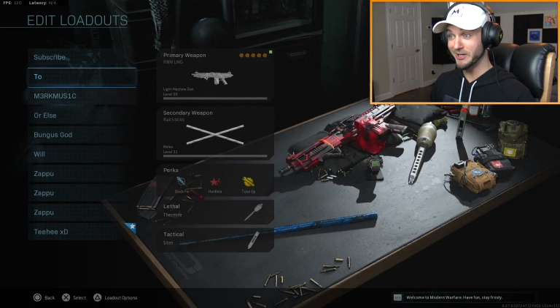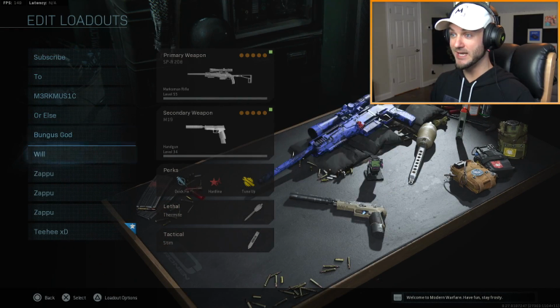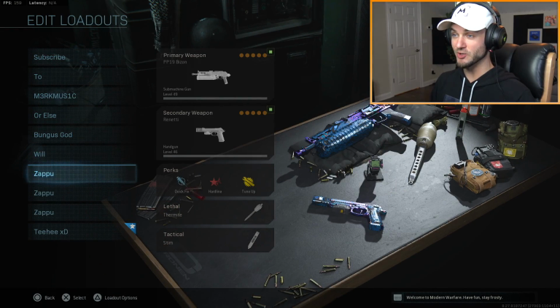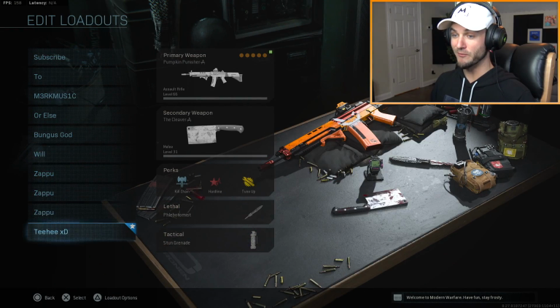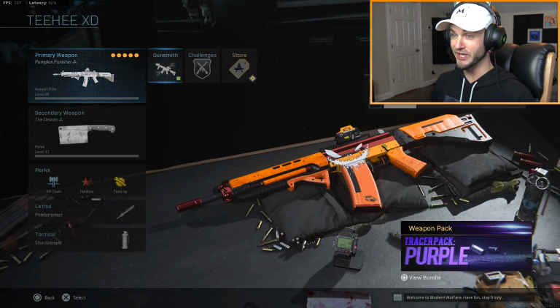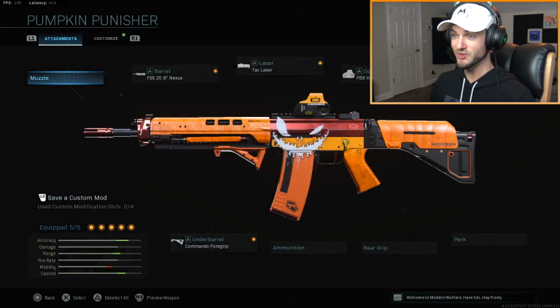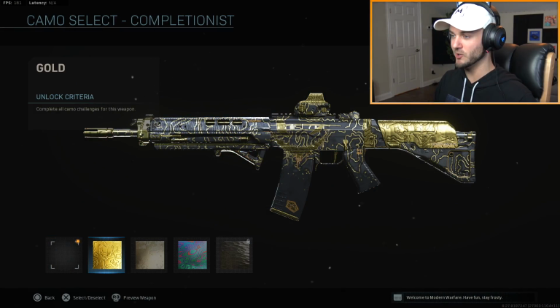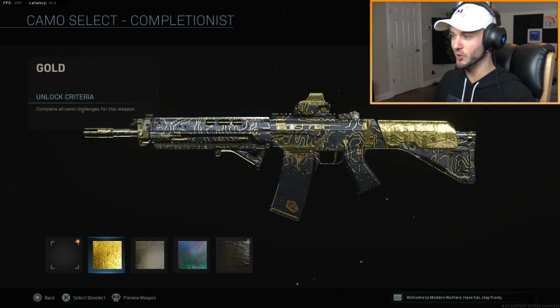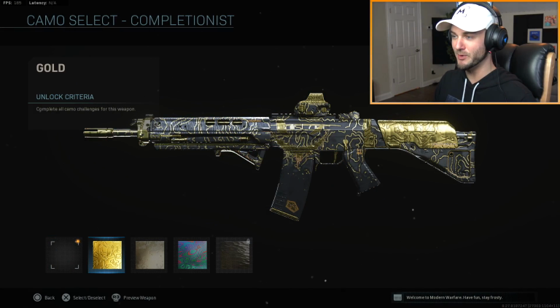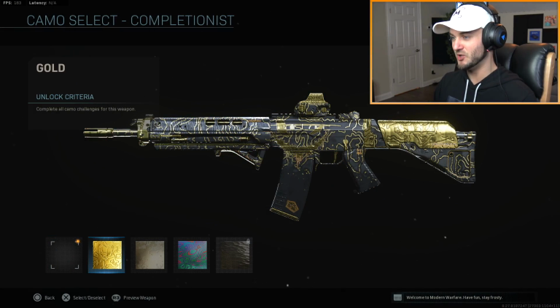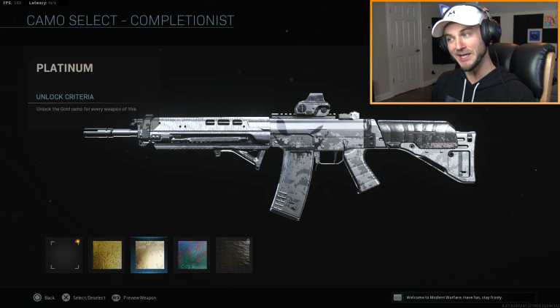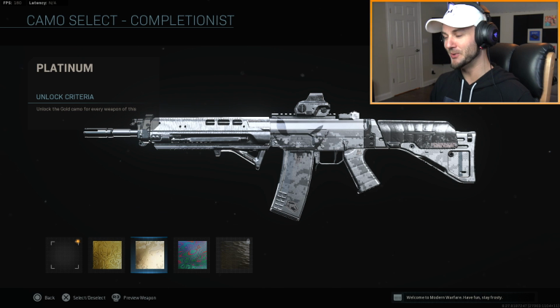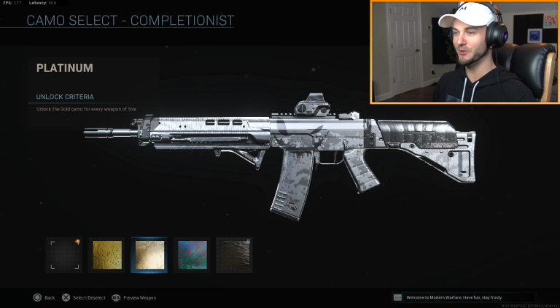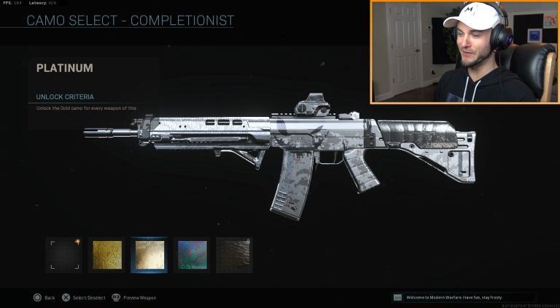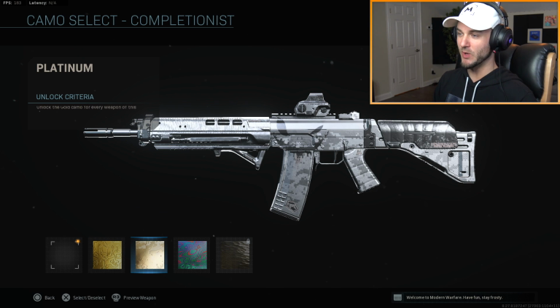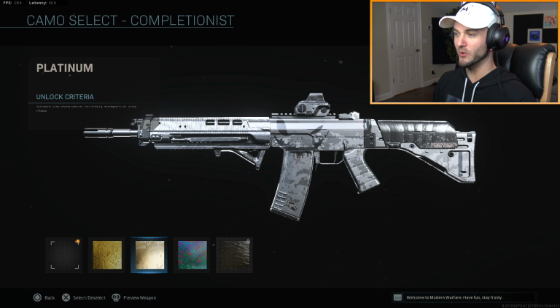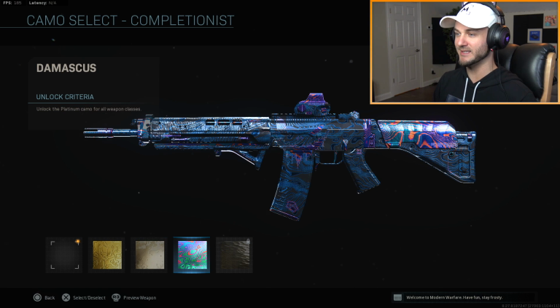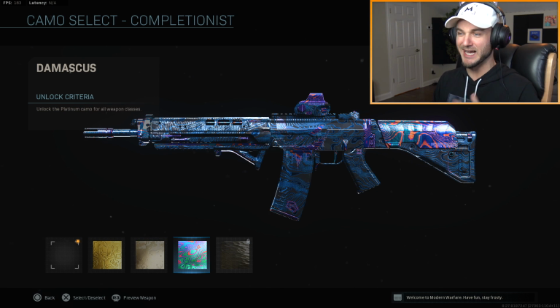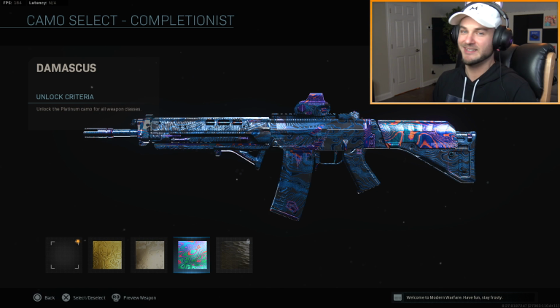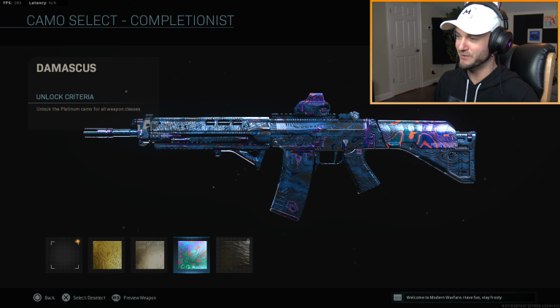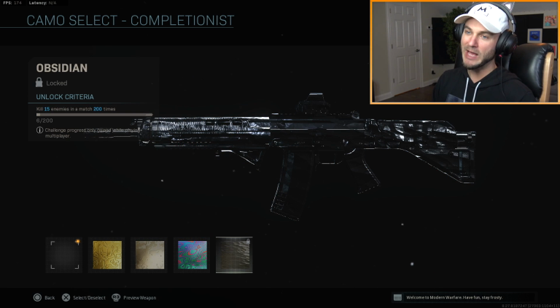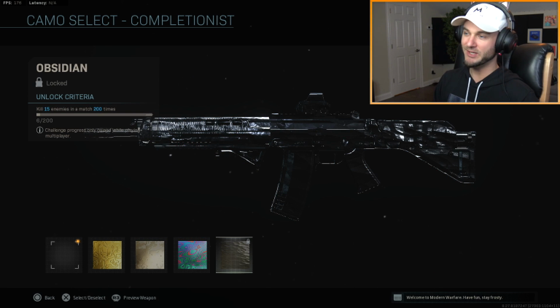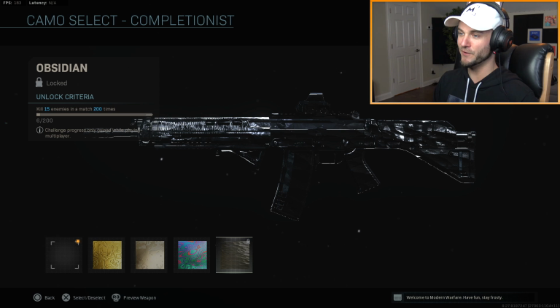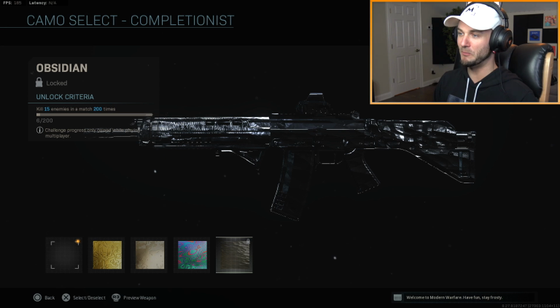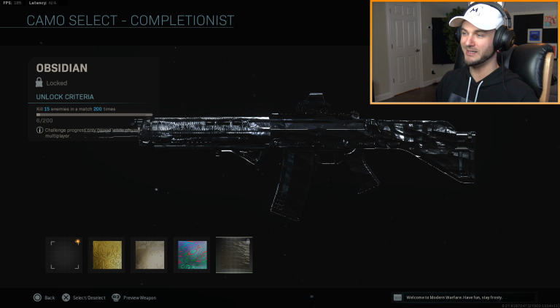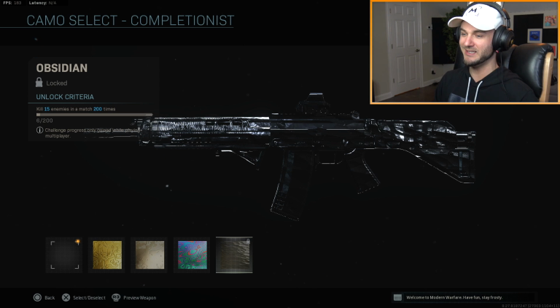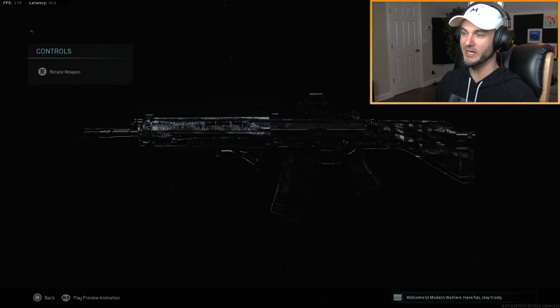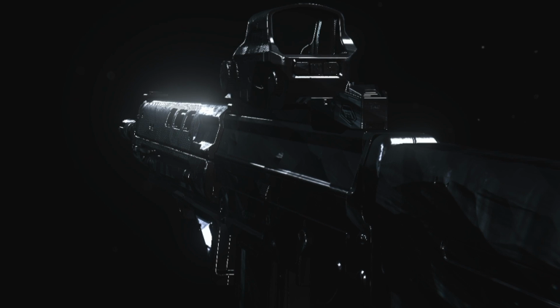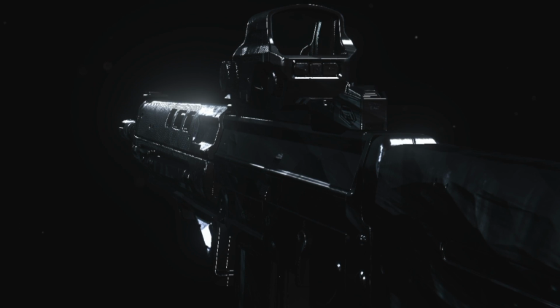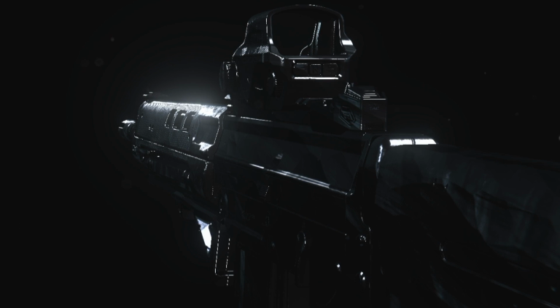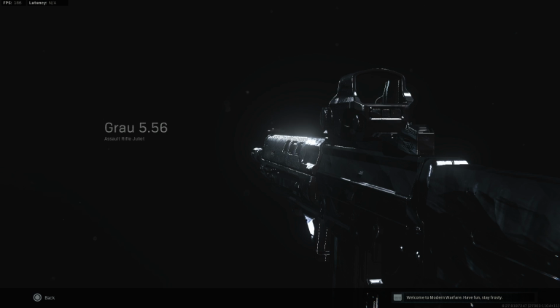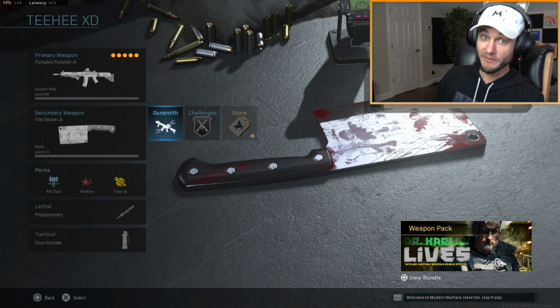I've got it unlocked now and I can show it off with some different camos. Here's what it looks like with gold camo — it's not too bad. I think platinum looks pretty clean for the gun as well. And then of course damascus kind of hides too much of it. I don't have obsidian camo for the Ground but it's okay — you can't really see too much of the detail.